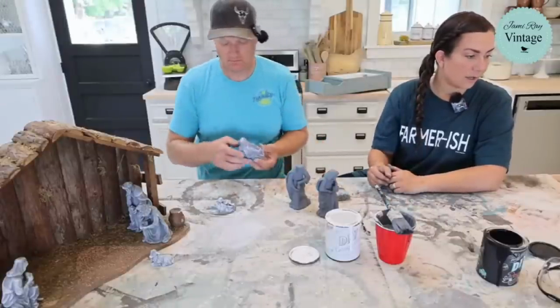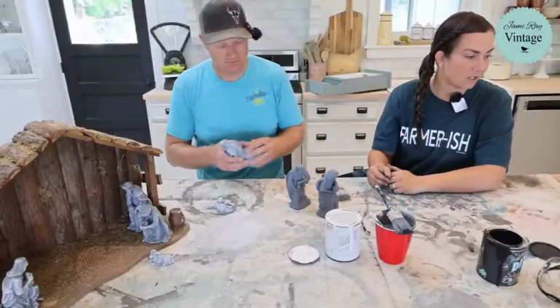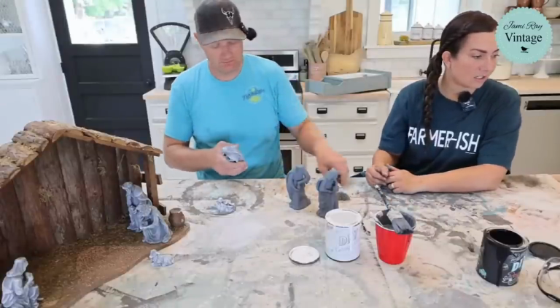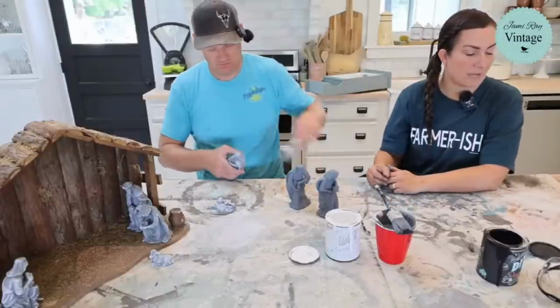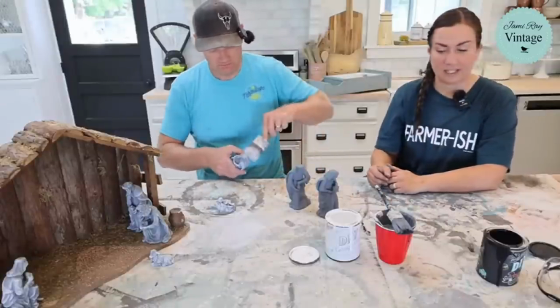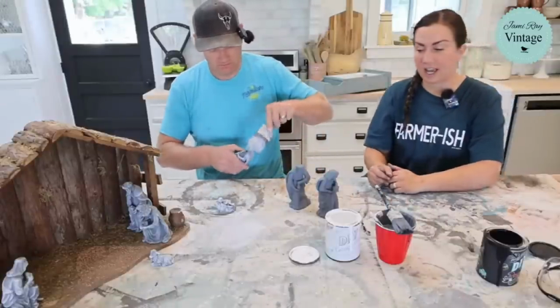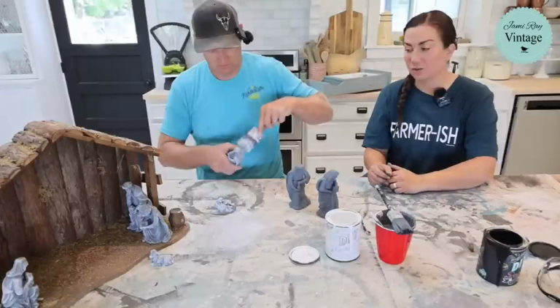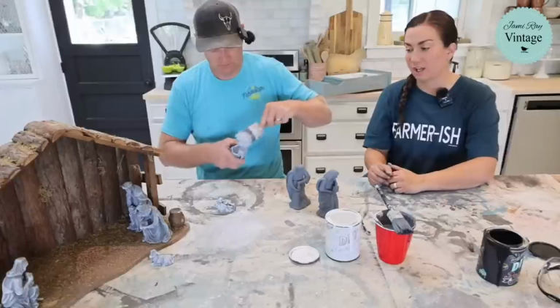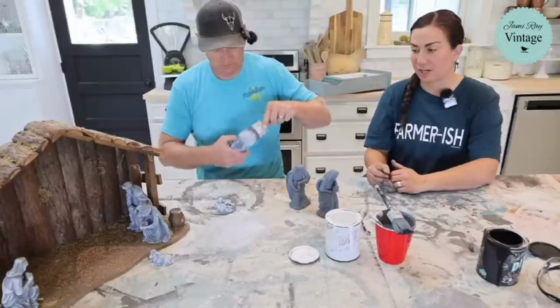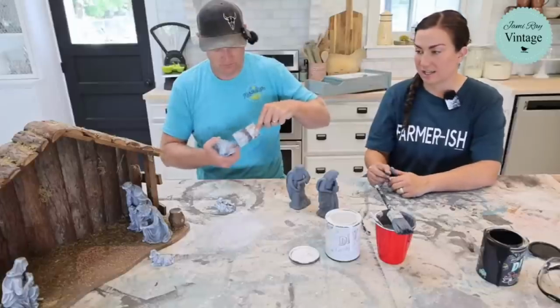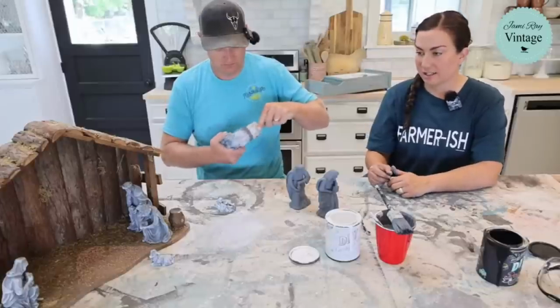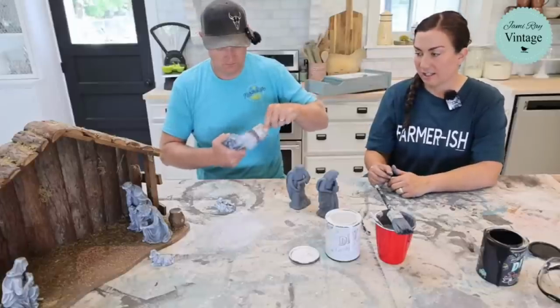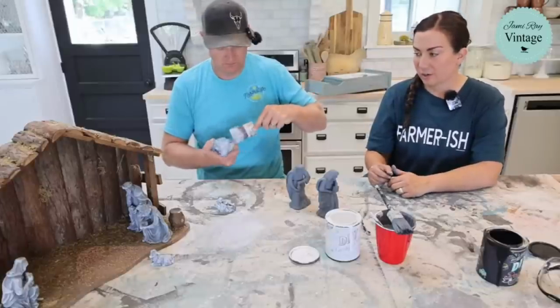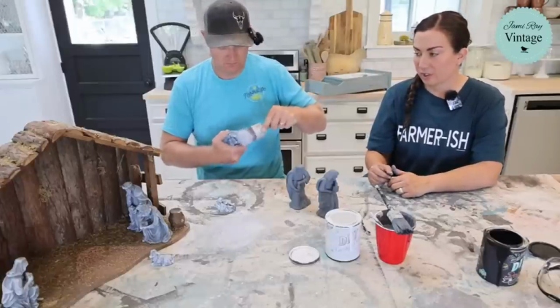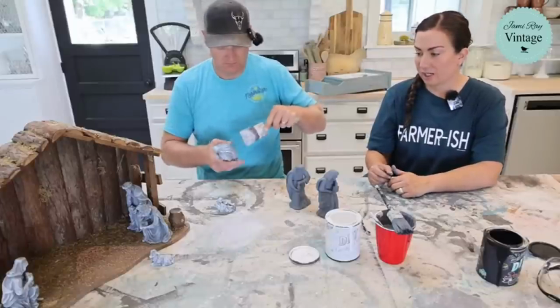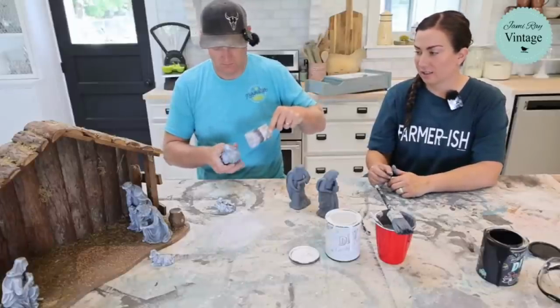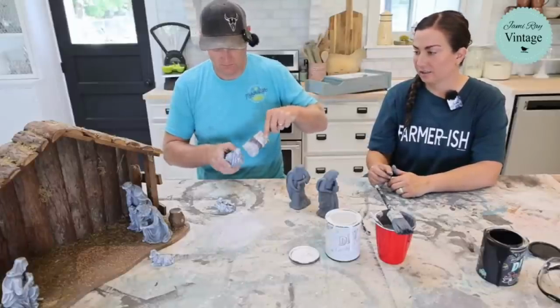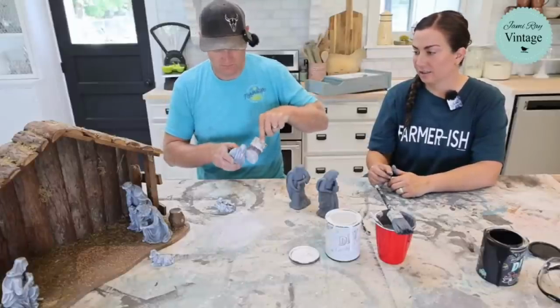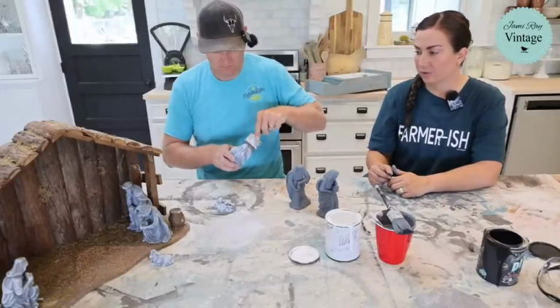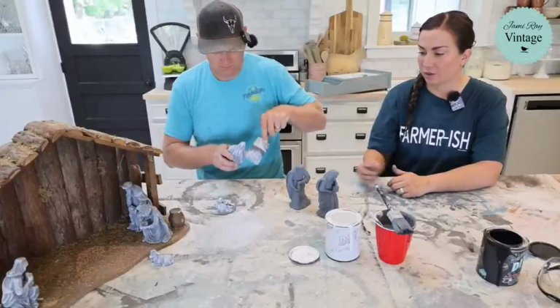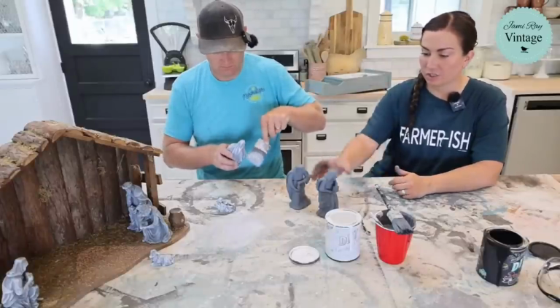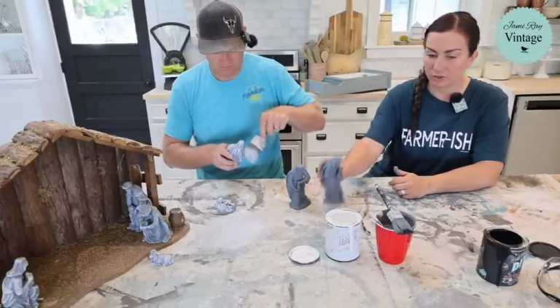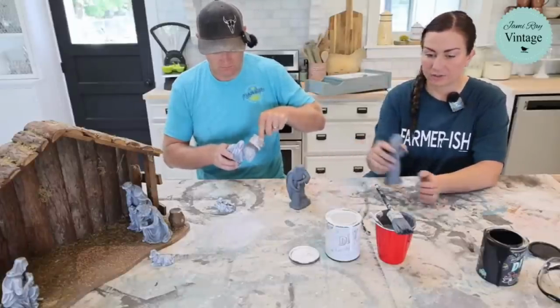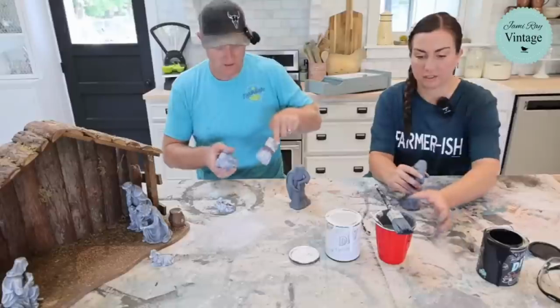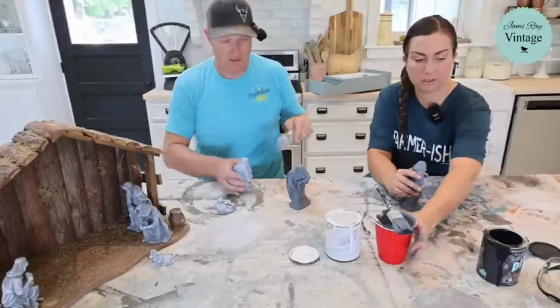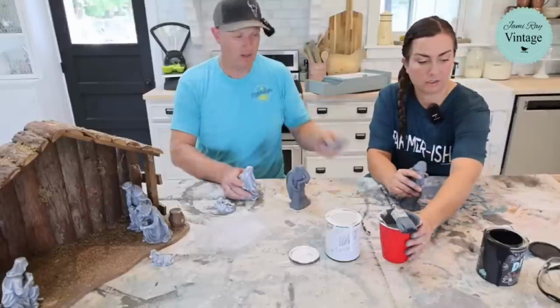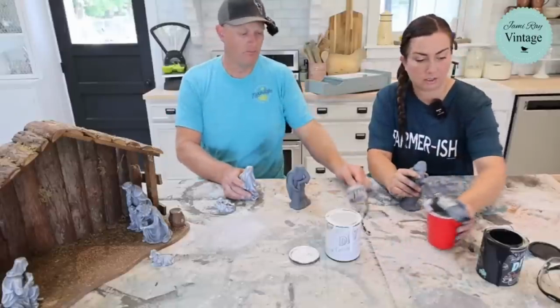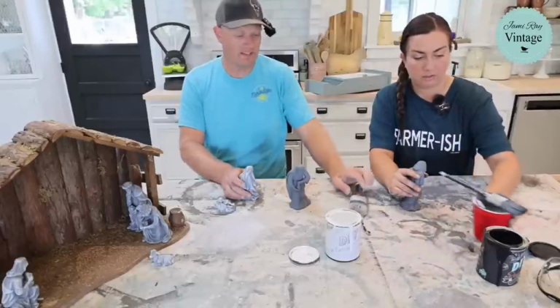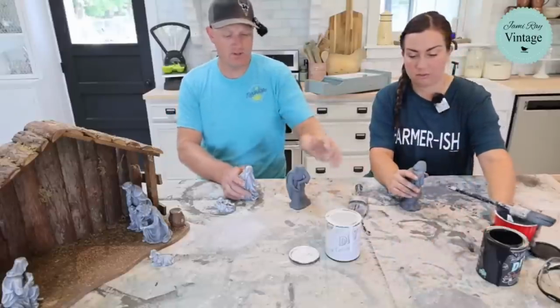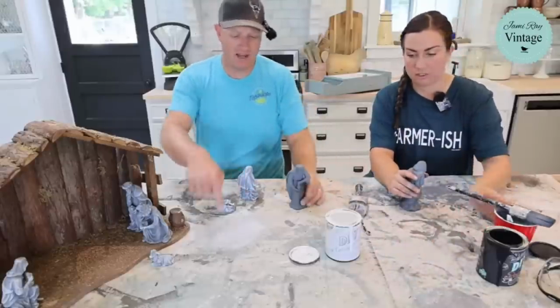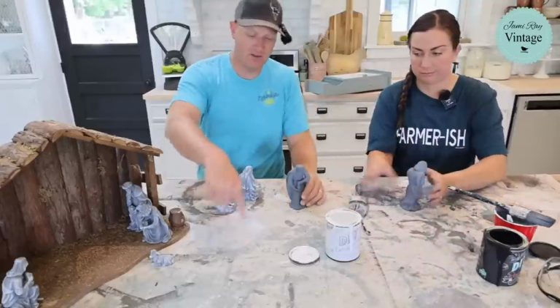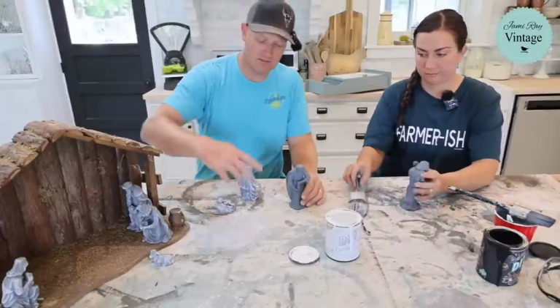She wraps up the thrift haul notes — everything got painted, the topiary got fixed too. The gray cottage color is becoming her favorite — really amazing. She loves Gray Skies too, it's a really great color.